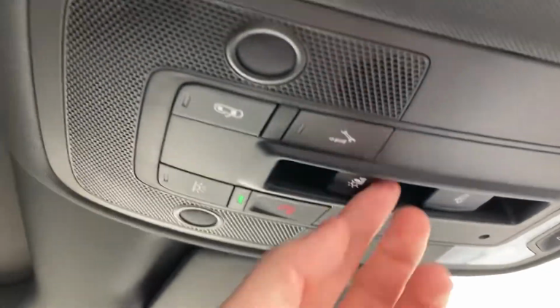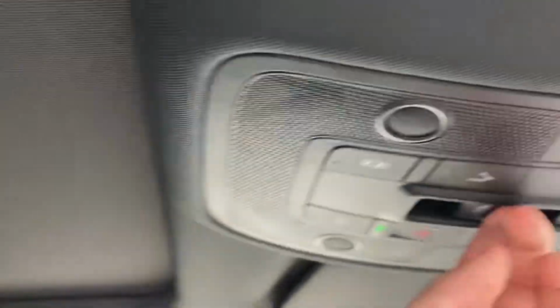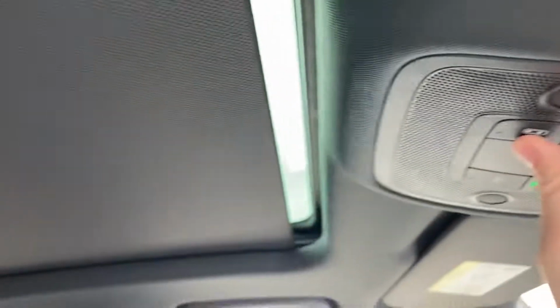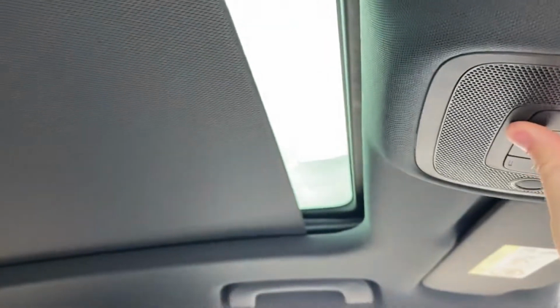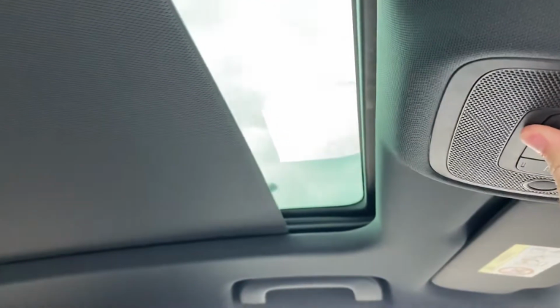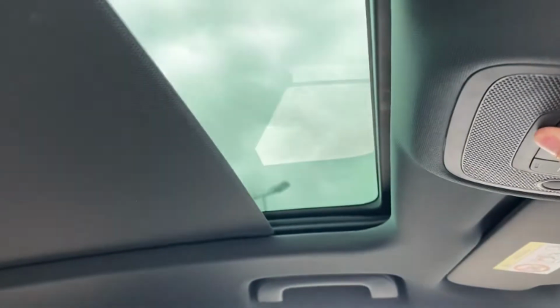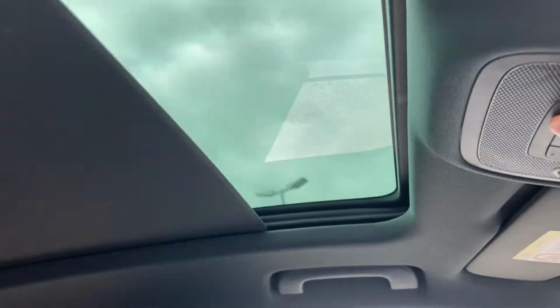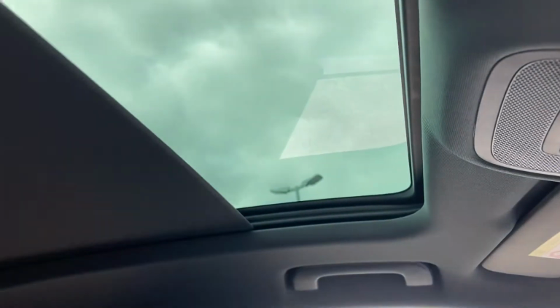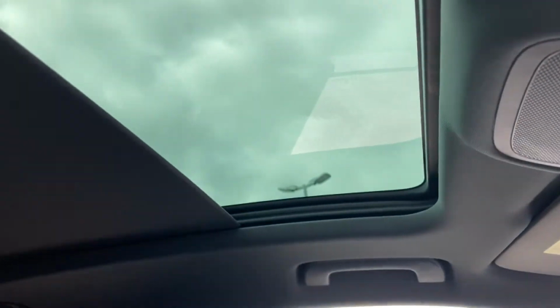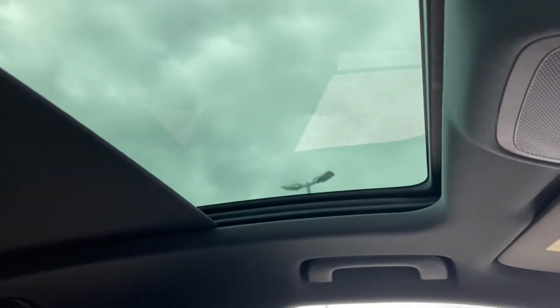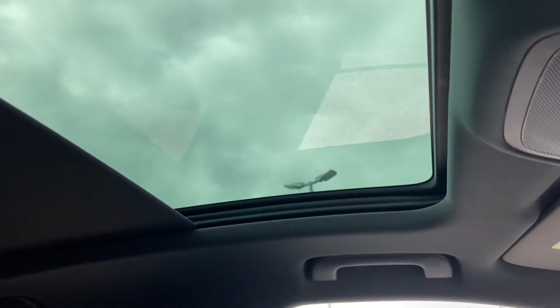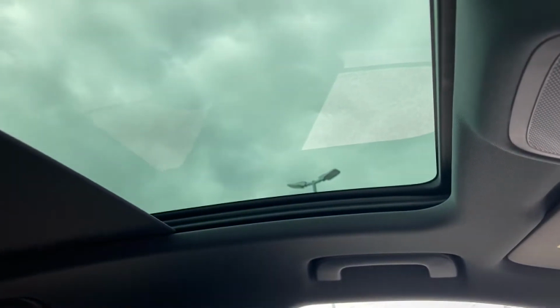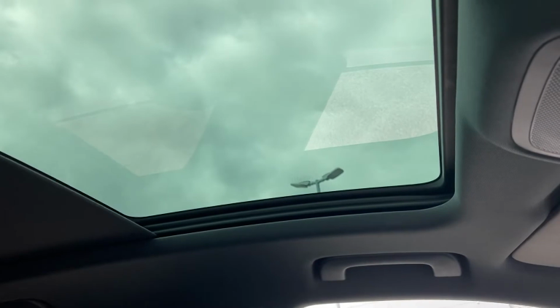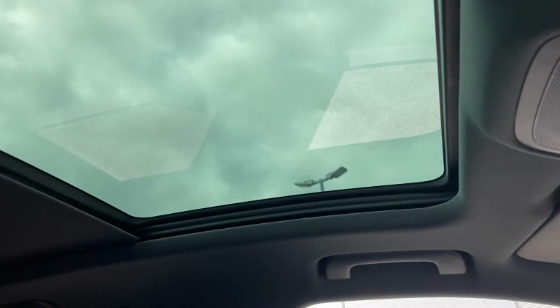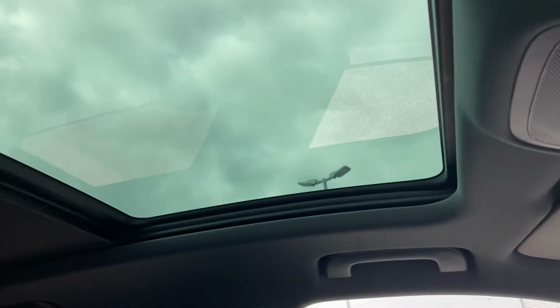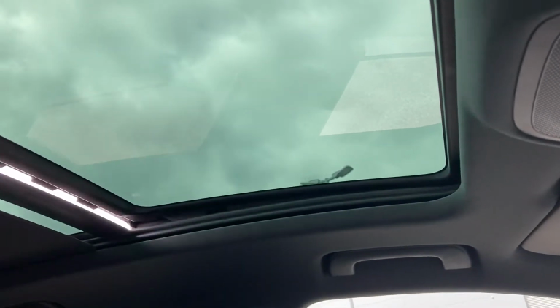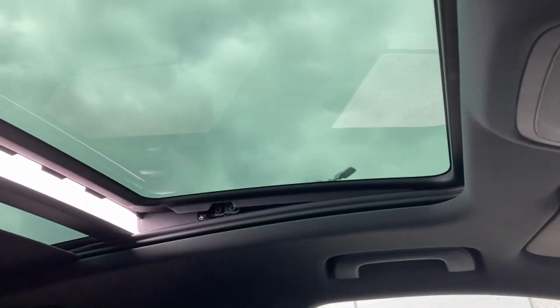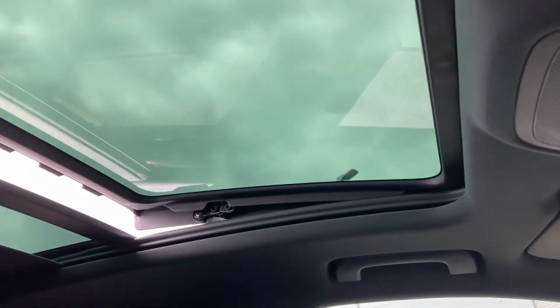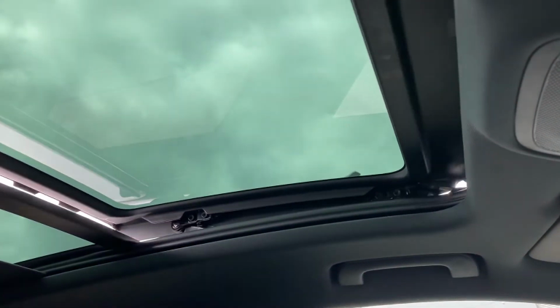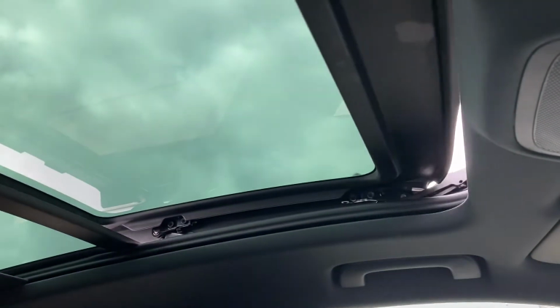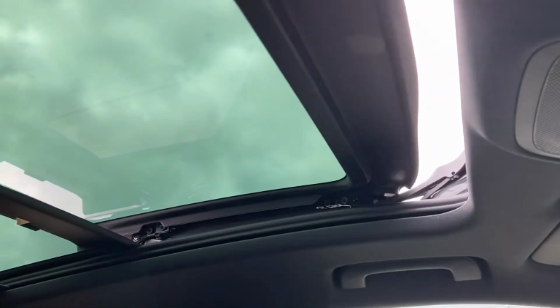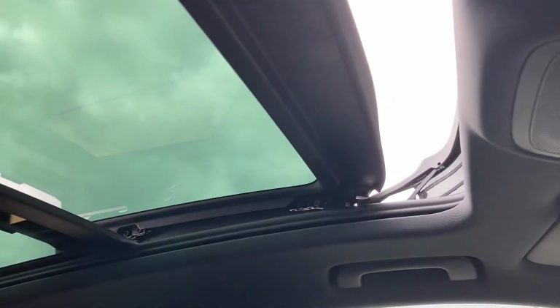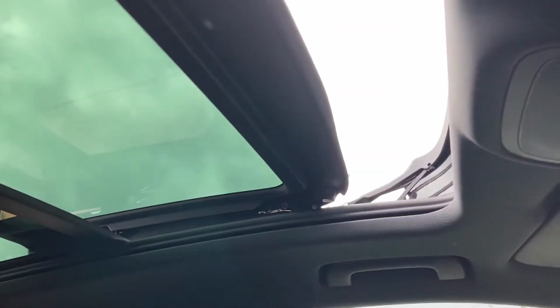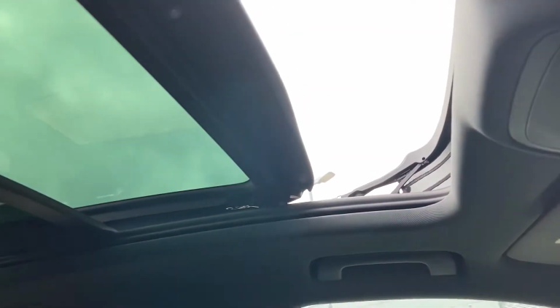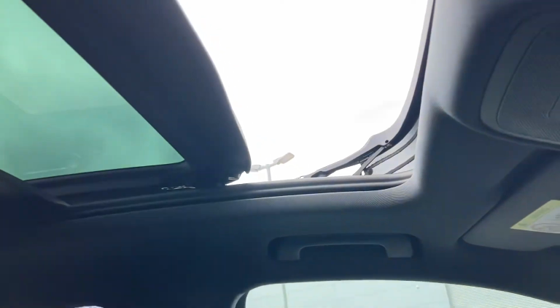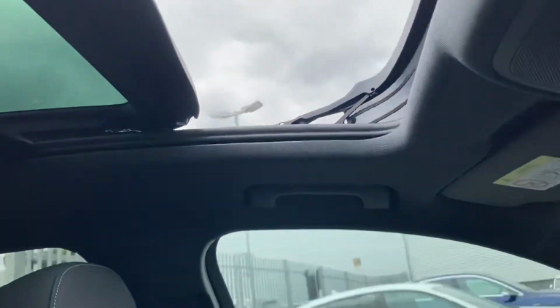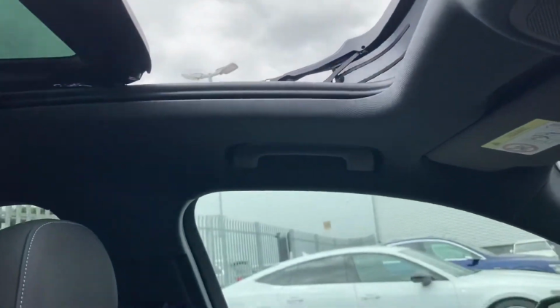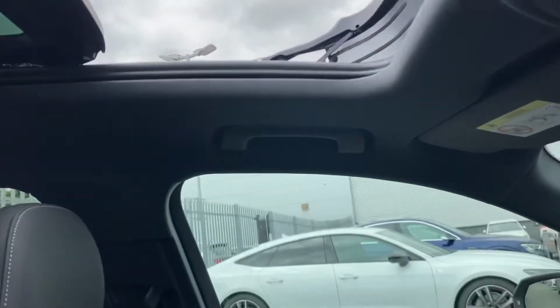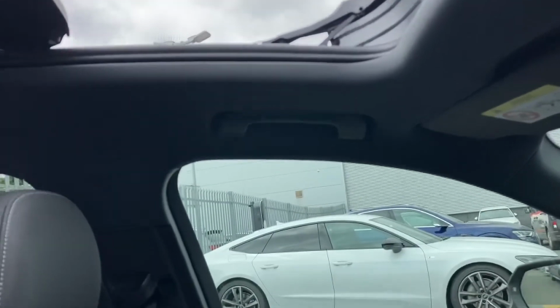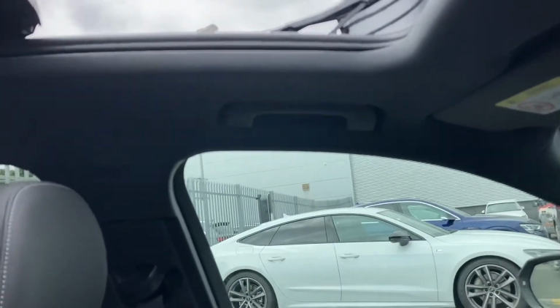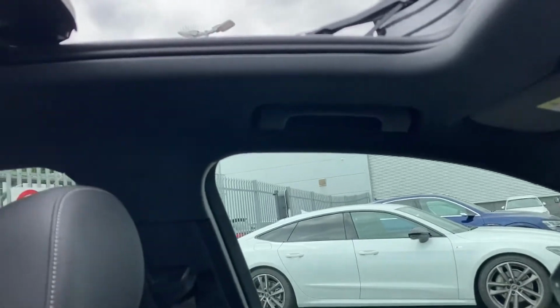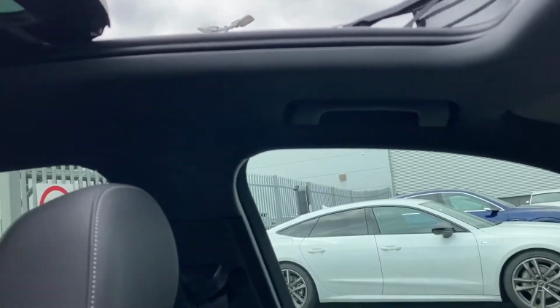Located just above your head you have the switches for your panoramic sunroof — a fantastic feature during summer. Opening it lets in a lot of natural light and air, keeping you nice and cool.